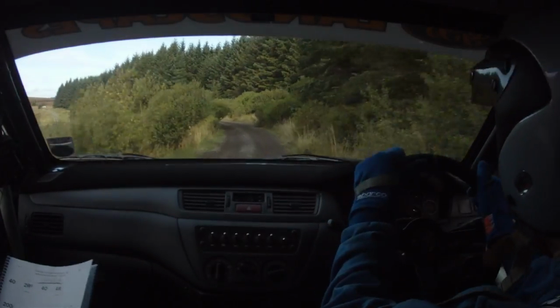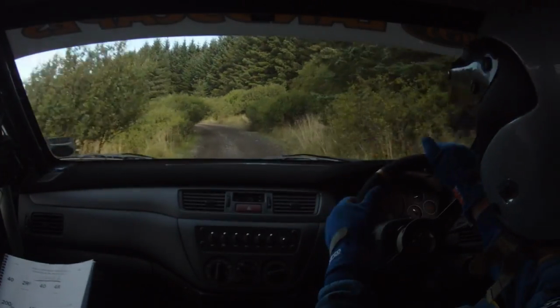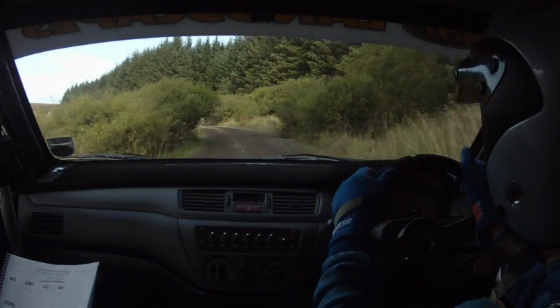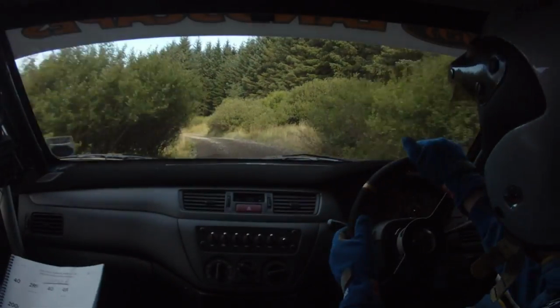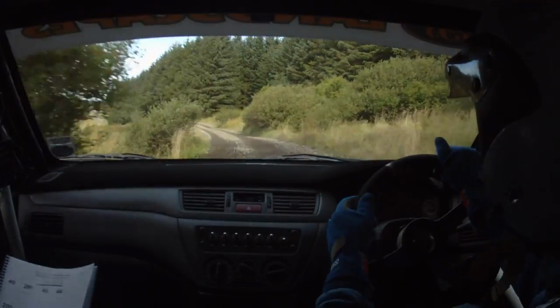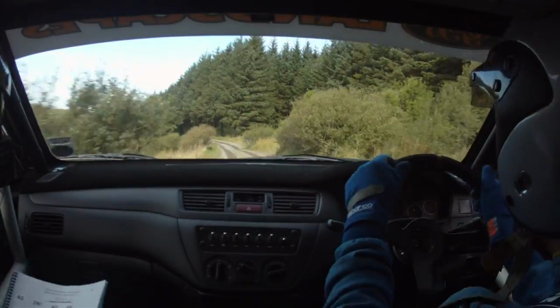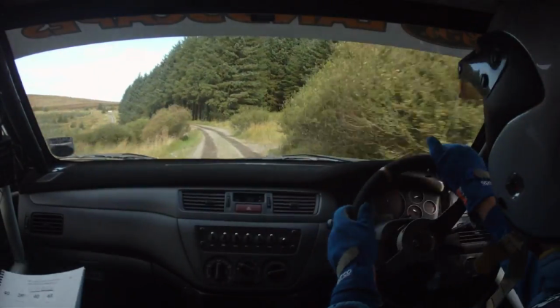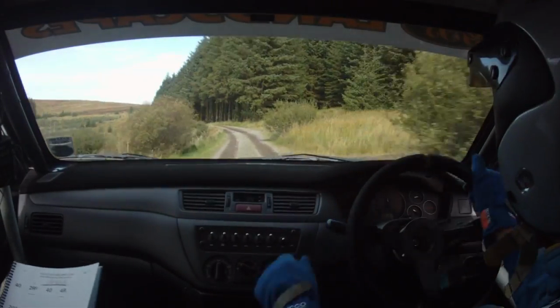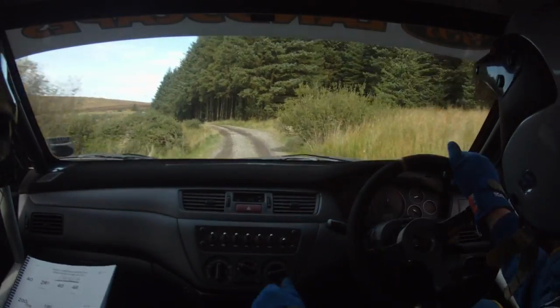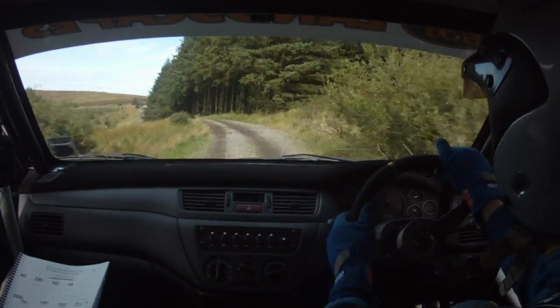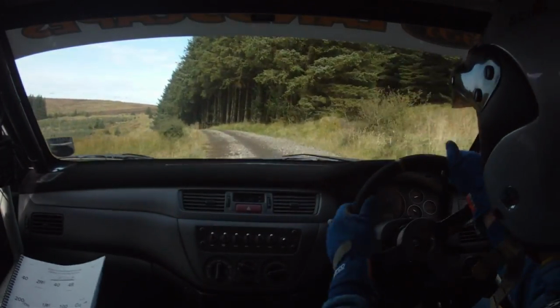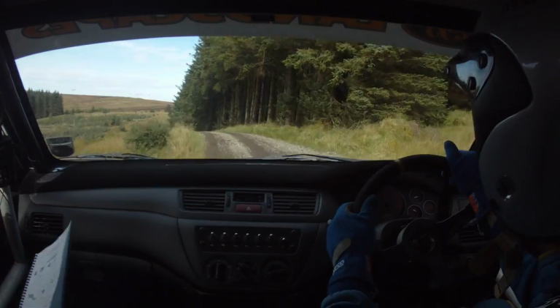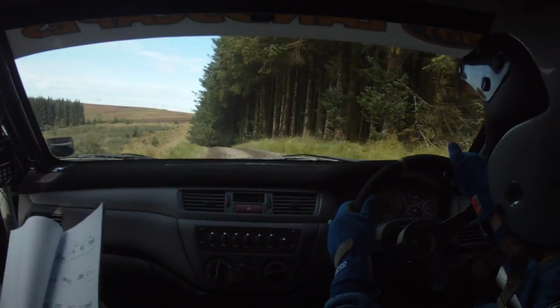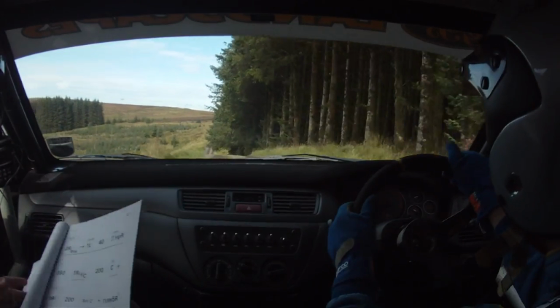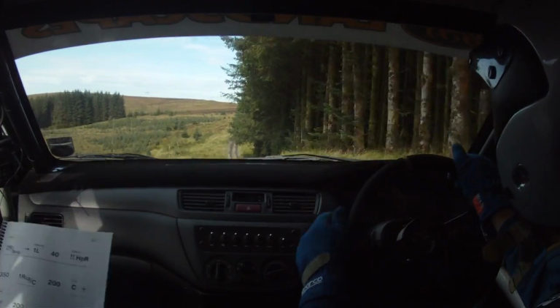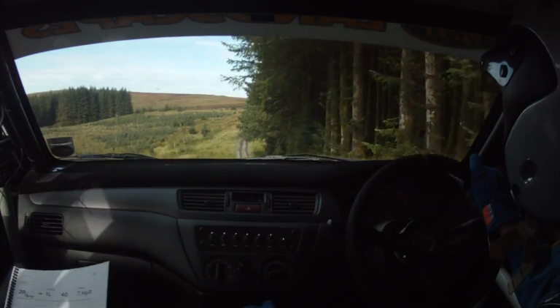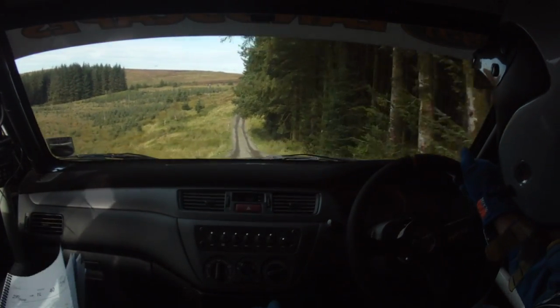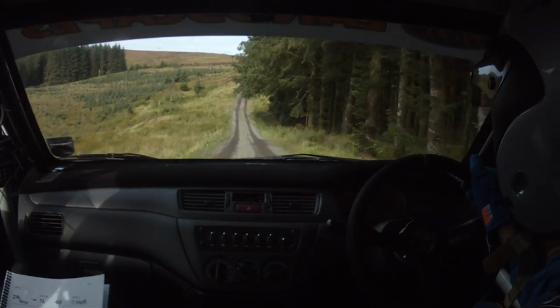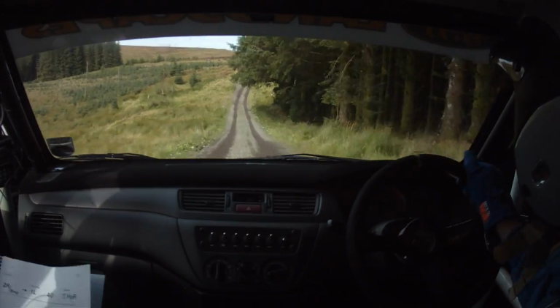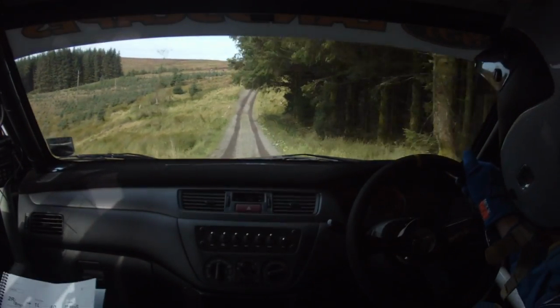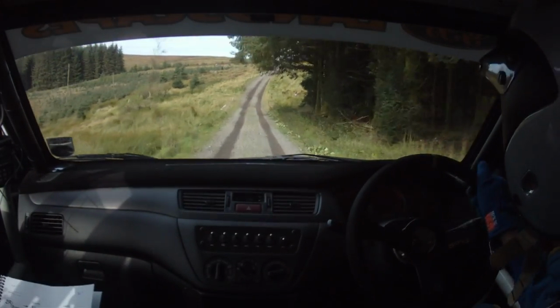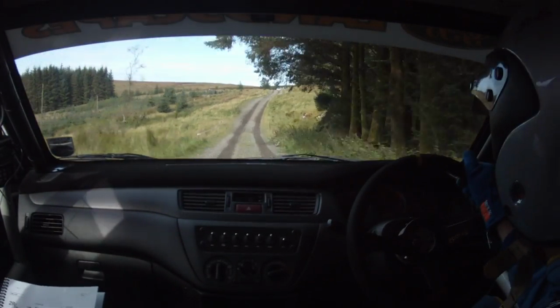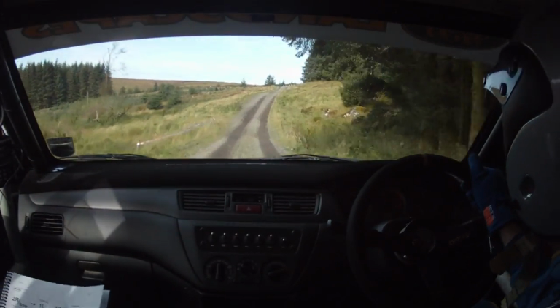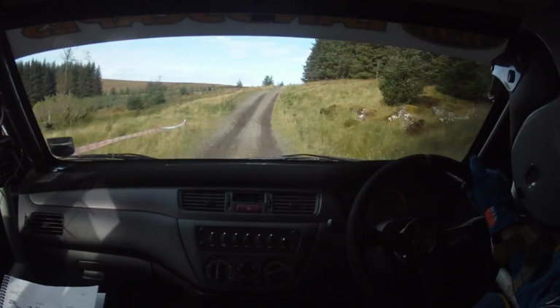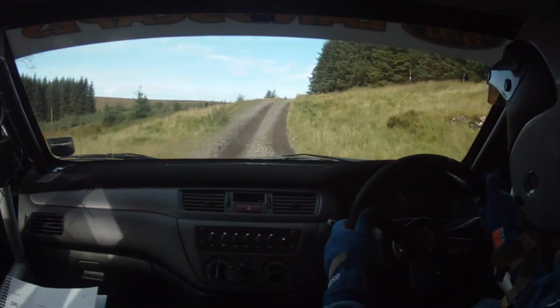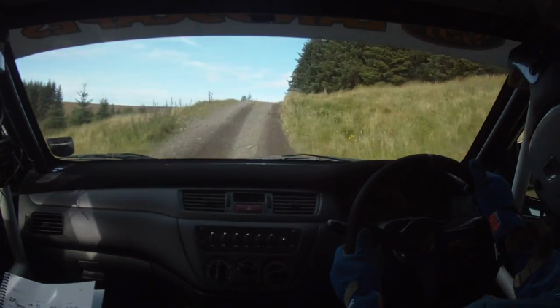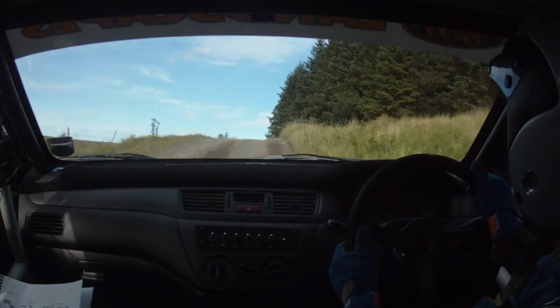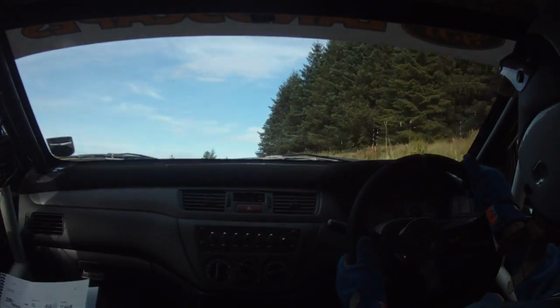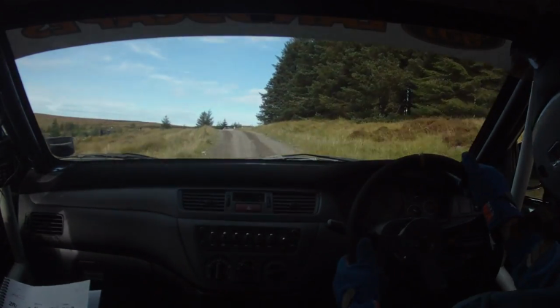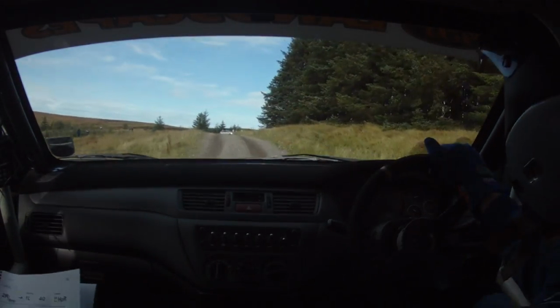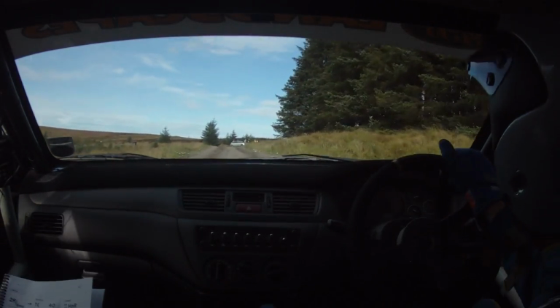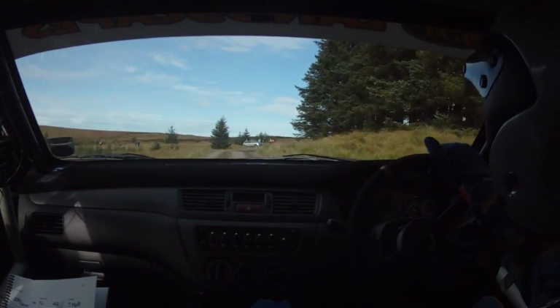40, in and go. Higher. 4 left tight, 200 through the dip. 2 right over bump into 1 left. Slowing 40. Hairpin right where that char is. Hairpin right where that char is.